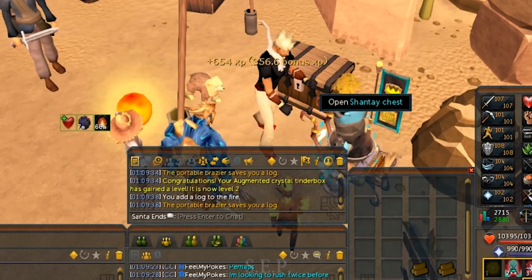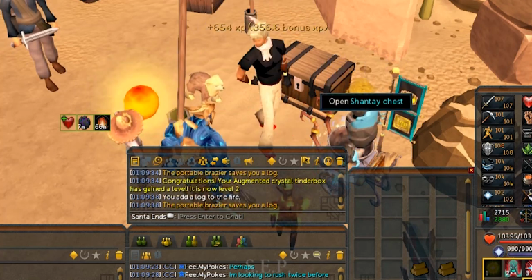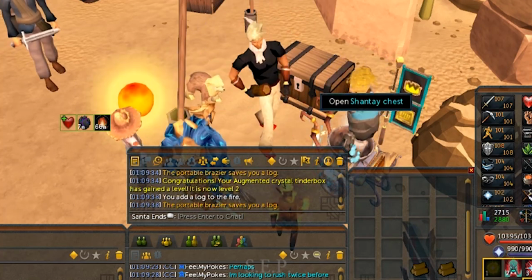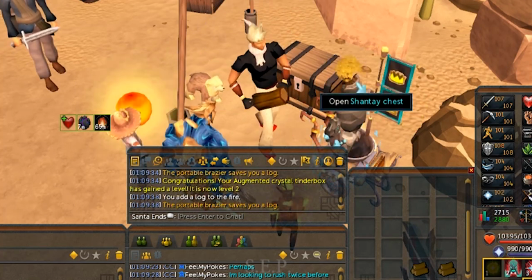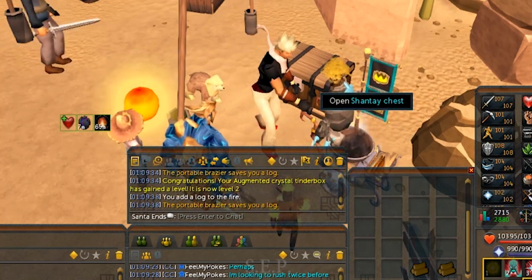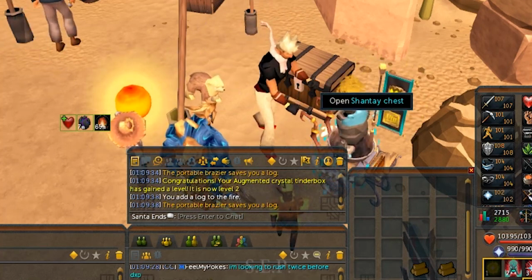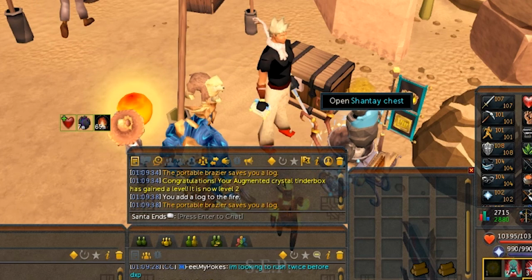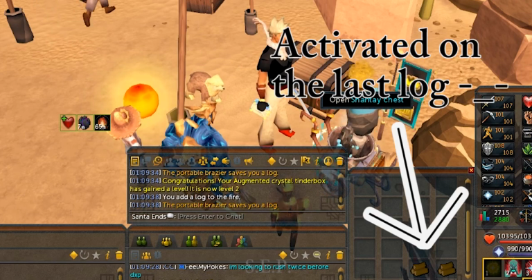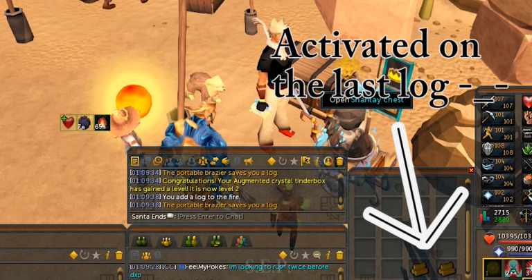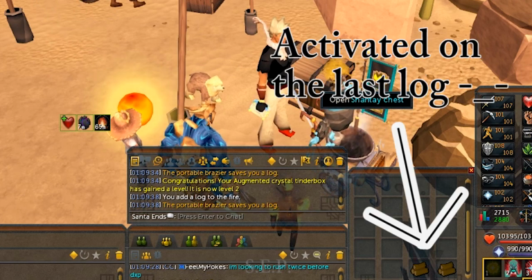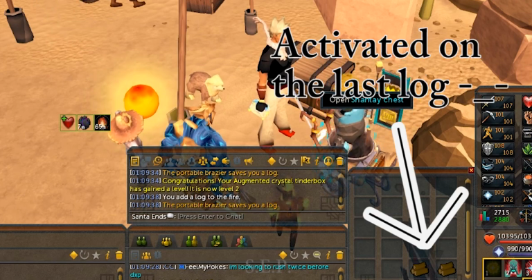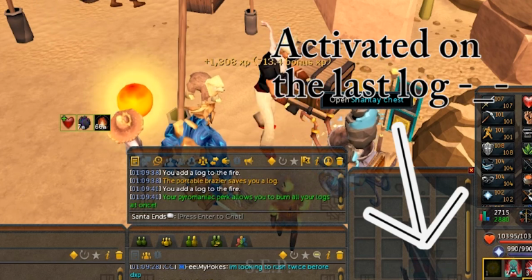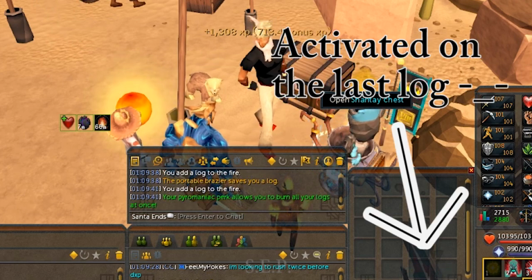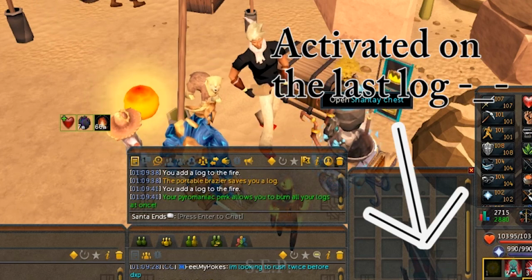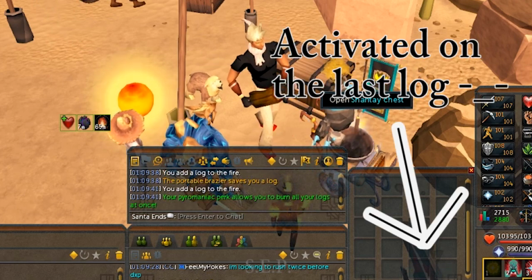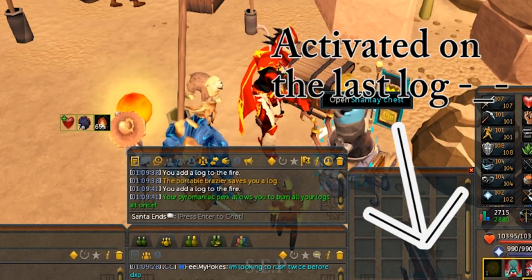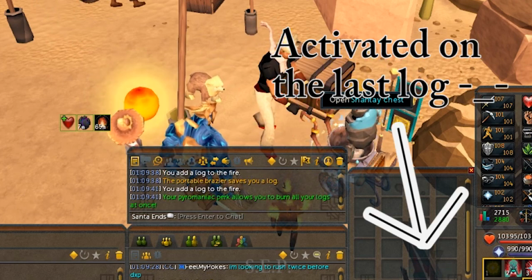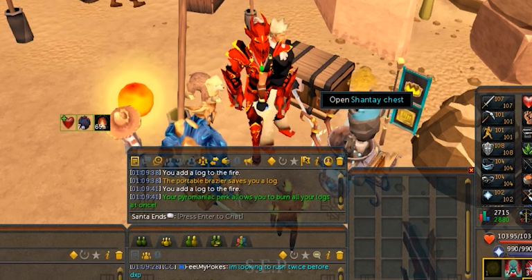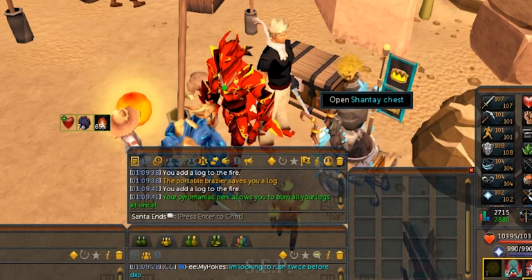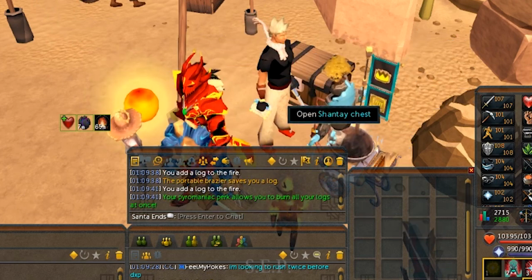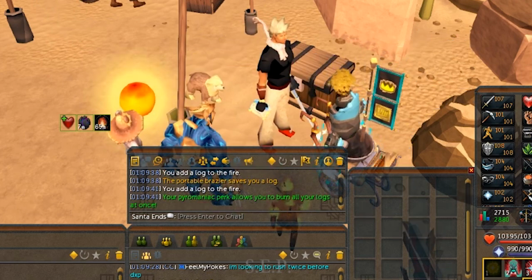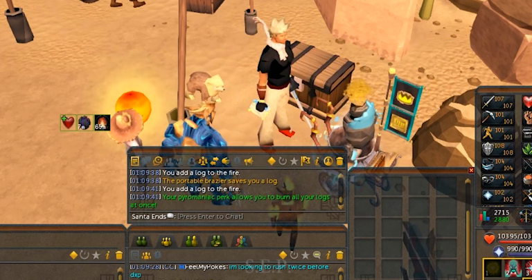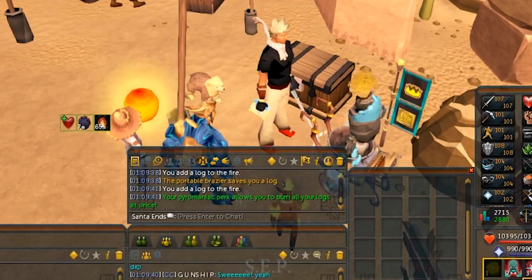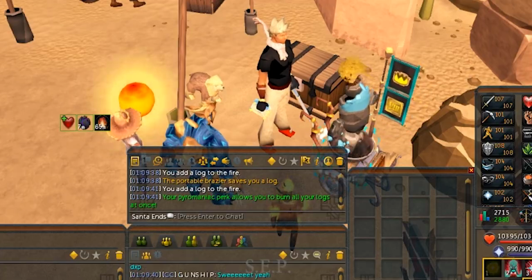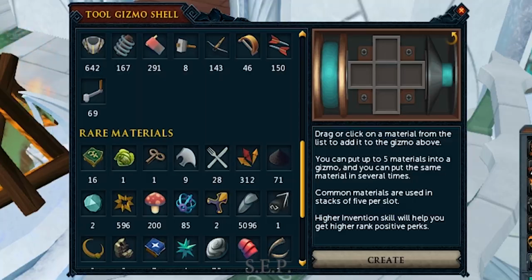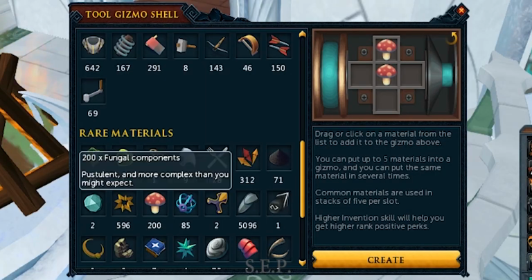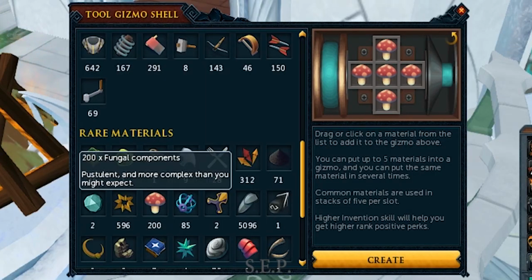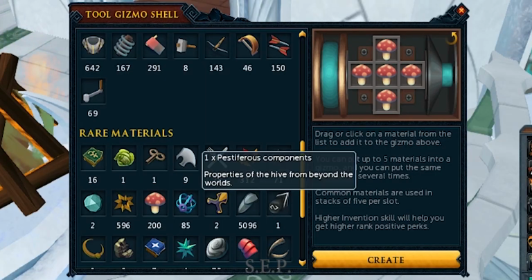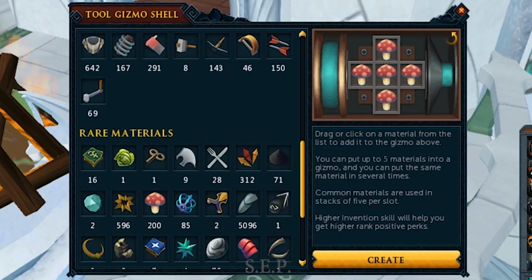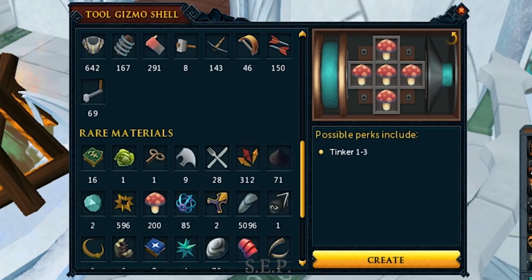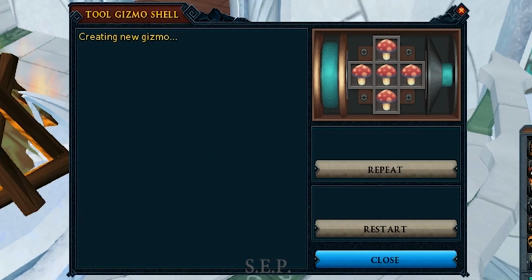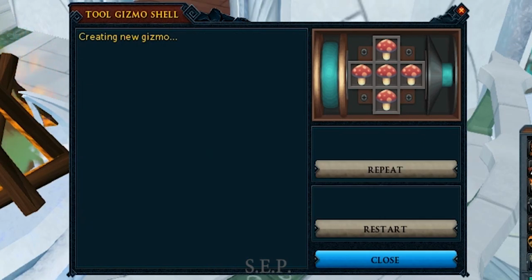The best way to get Pyromaniac 5 is to use 5 explosive components. You can disassemble a level 9 hand cannon for 28 components, or if you are rich, you can disassemble an un-augmented one for 7 components. The second perk I recommend for your hammer is Tinker.